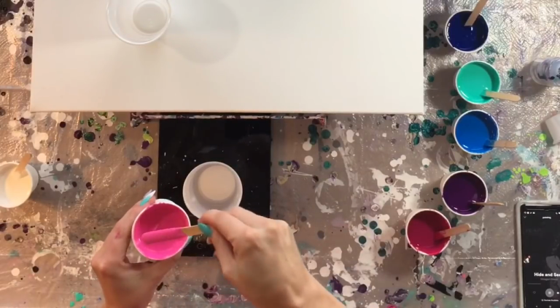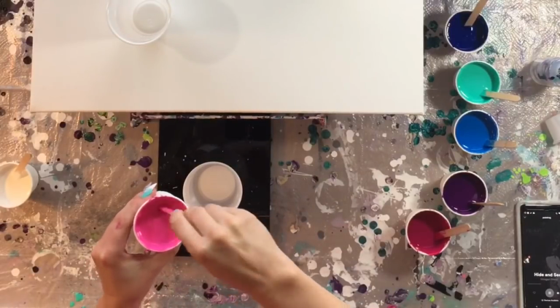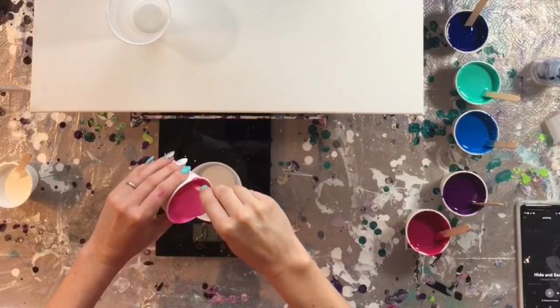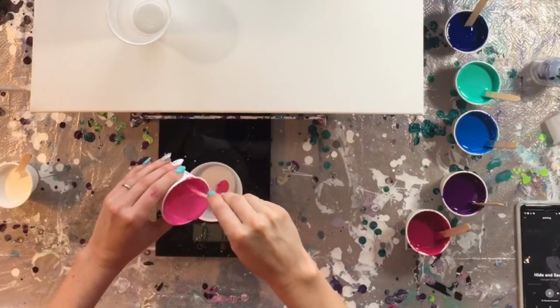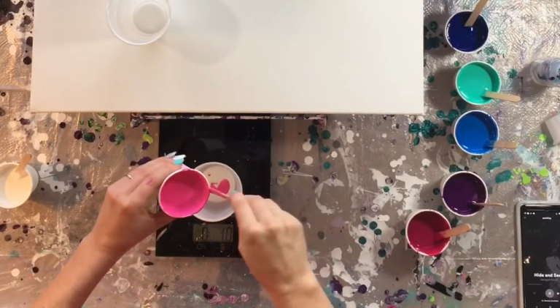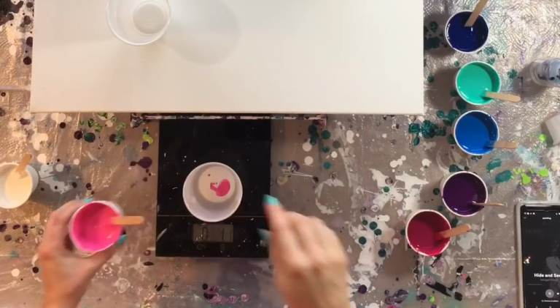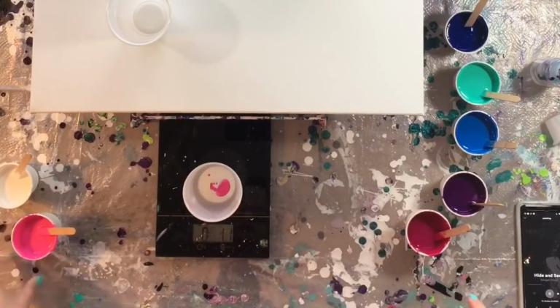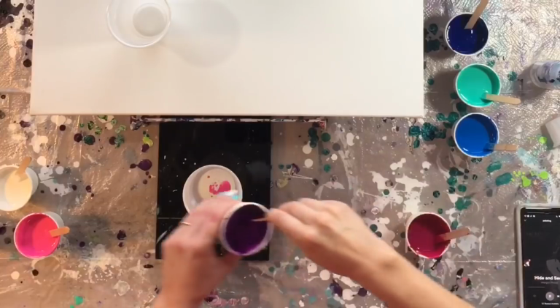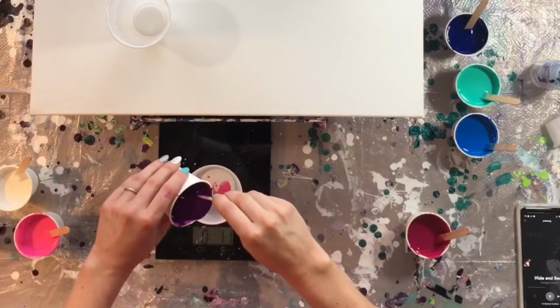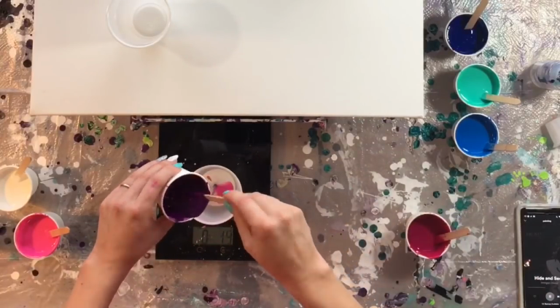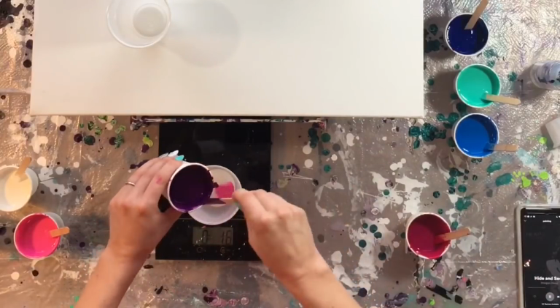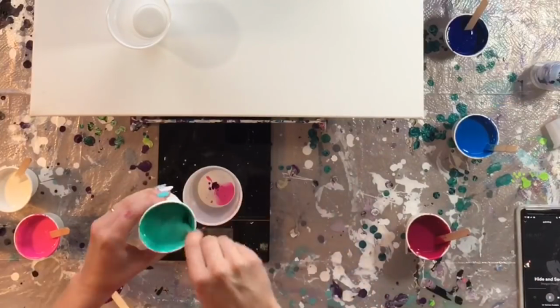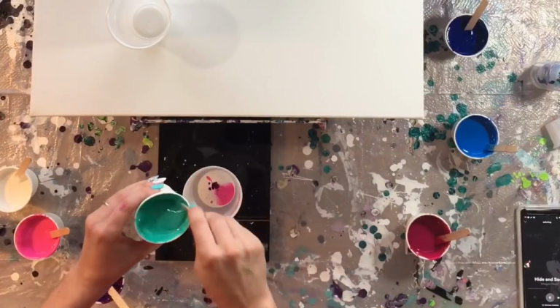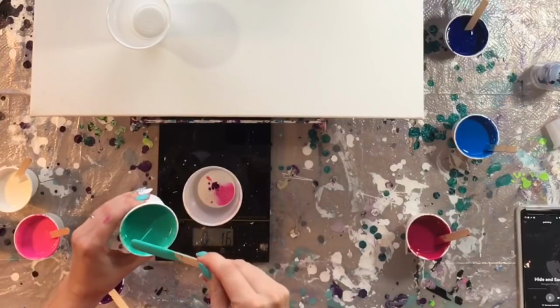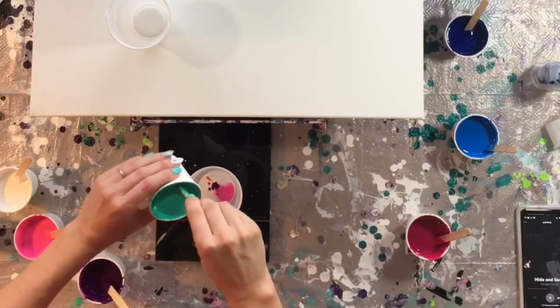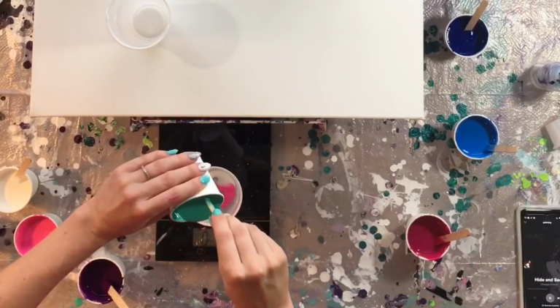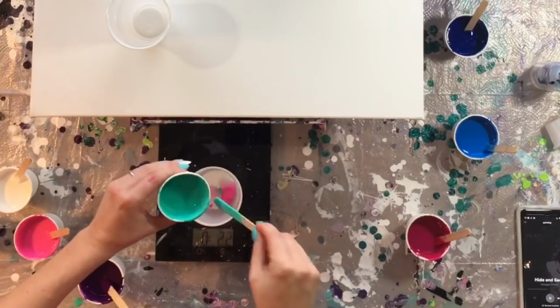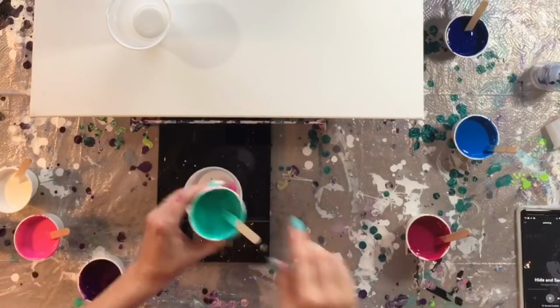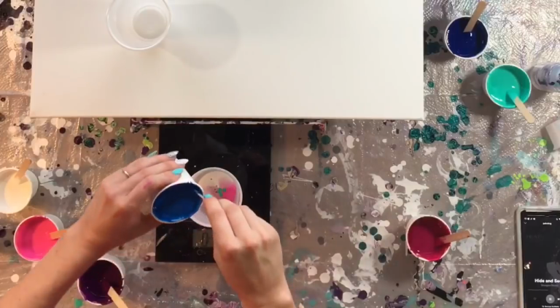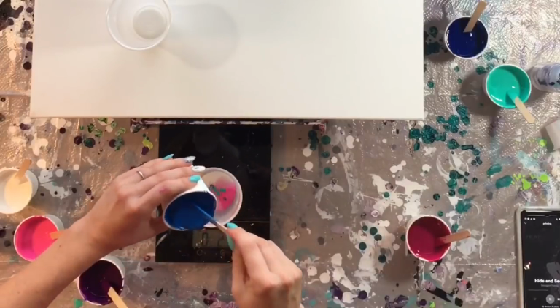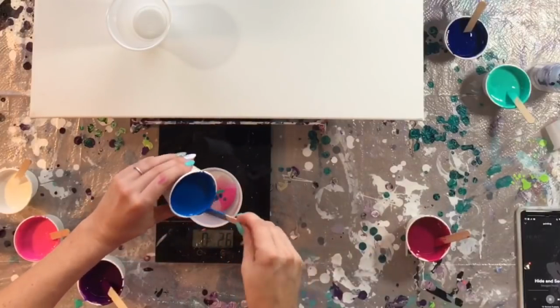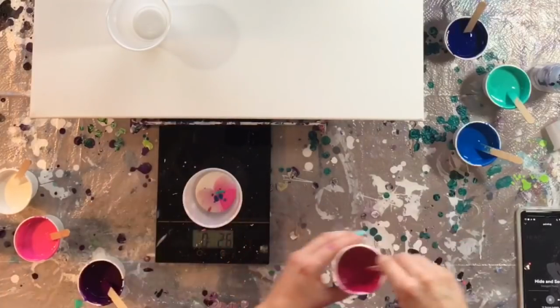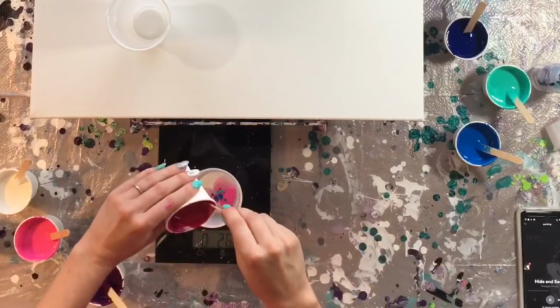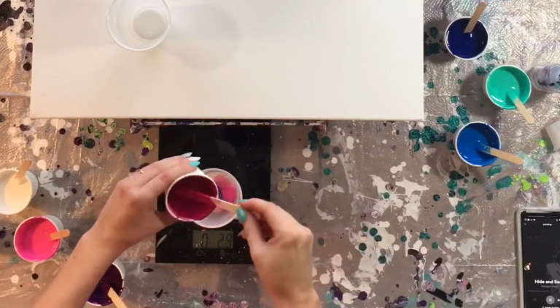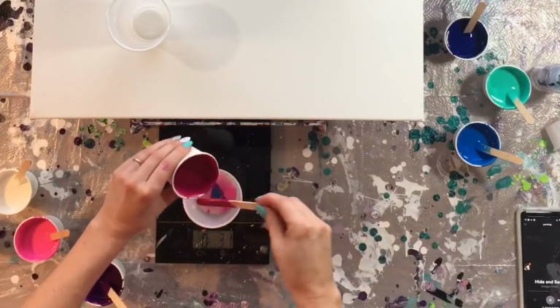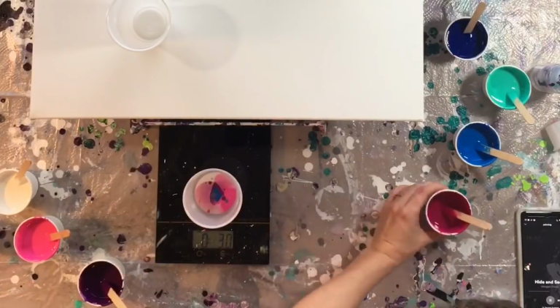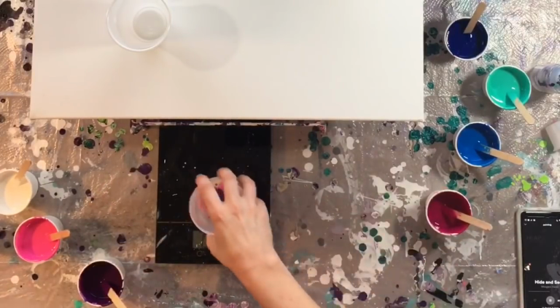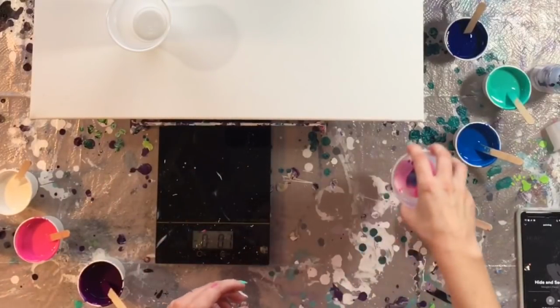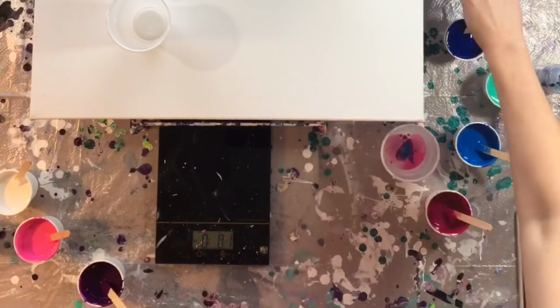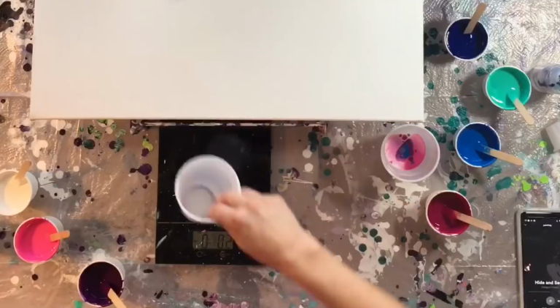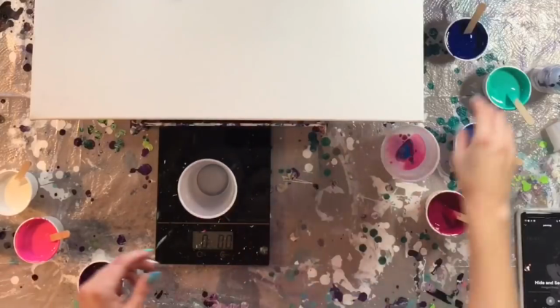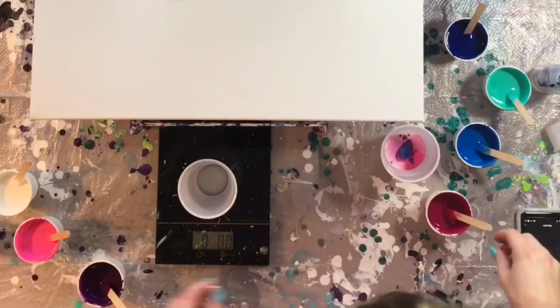I'm pouring it in coming from high up so that those colors will plunge down in, and you can see the cells already starting to develop a little just from that bit of silicone that I put in there. This is sped up for time purposes — obviously I wasn't working this fast.